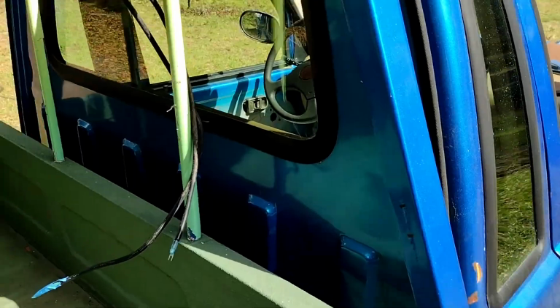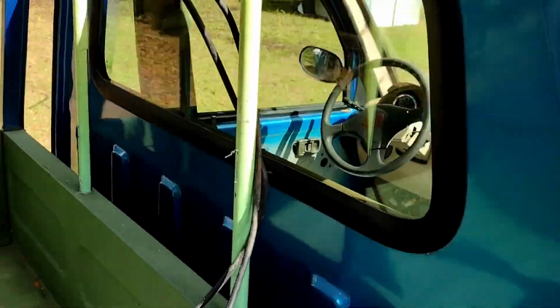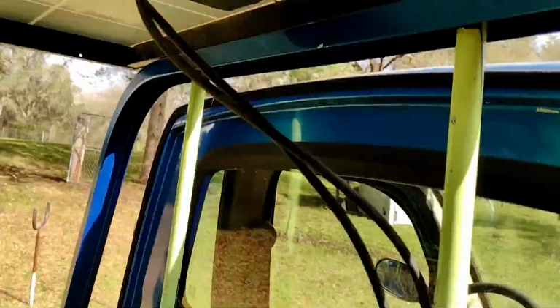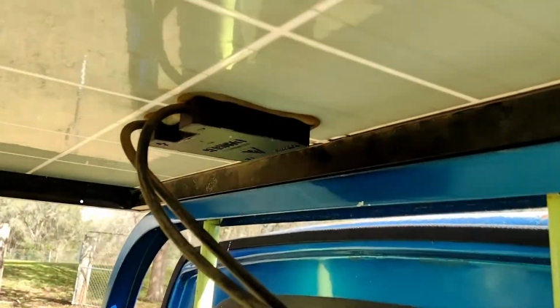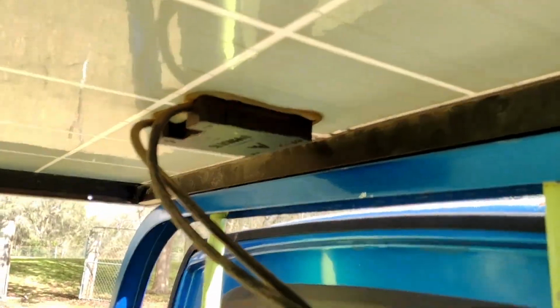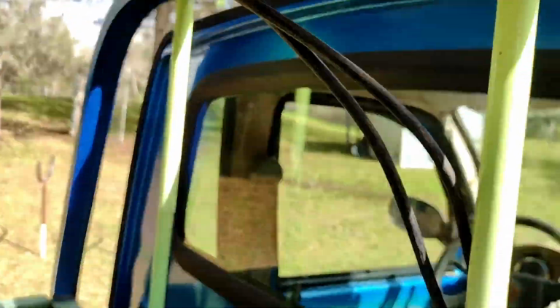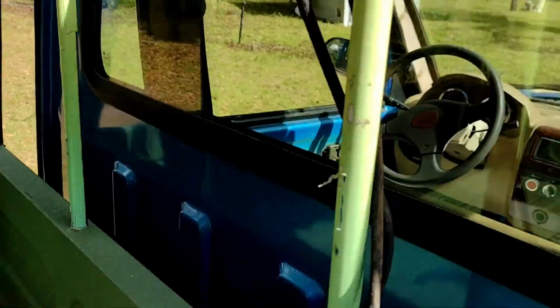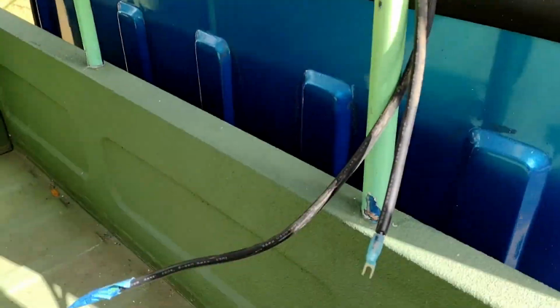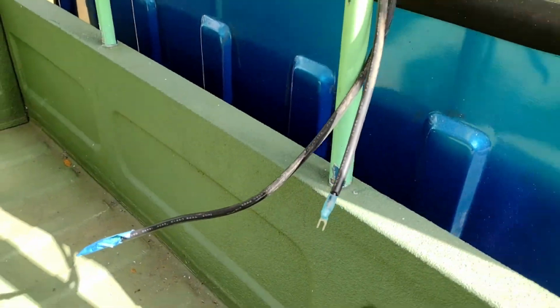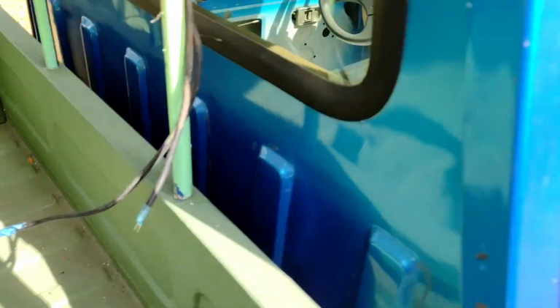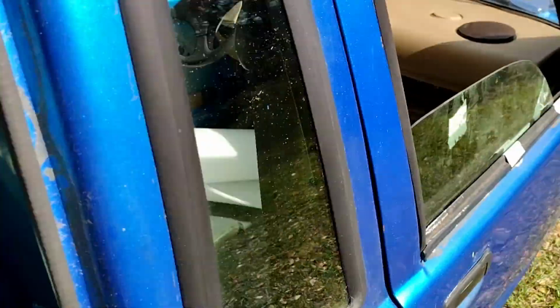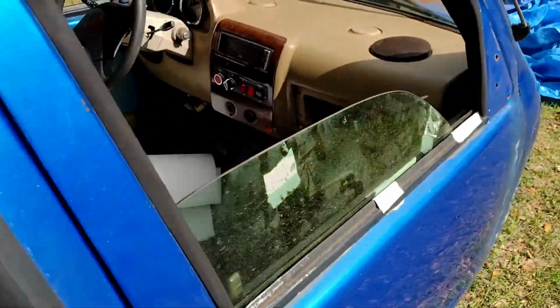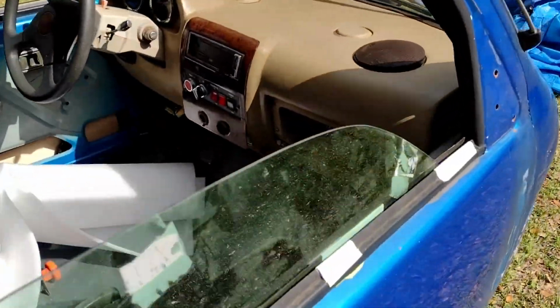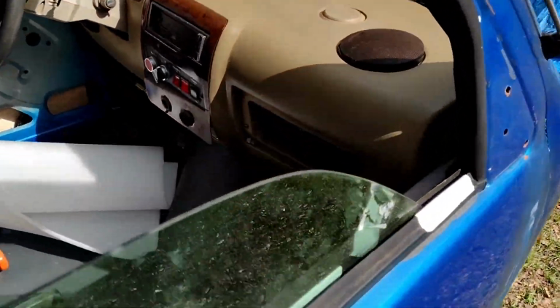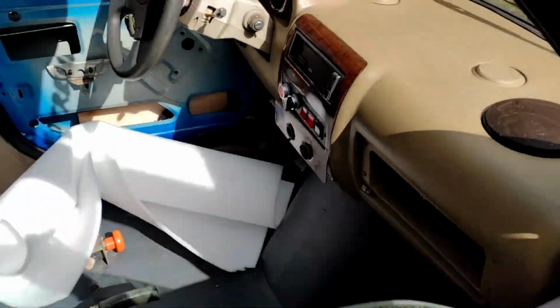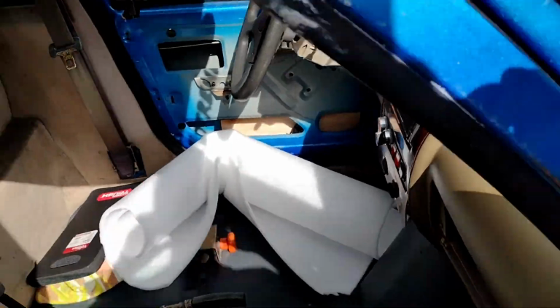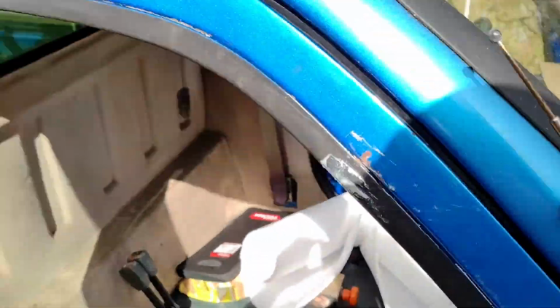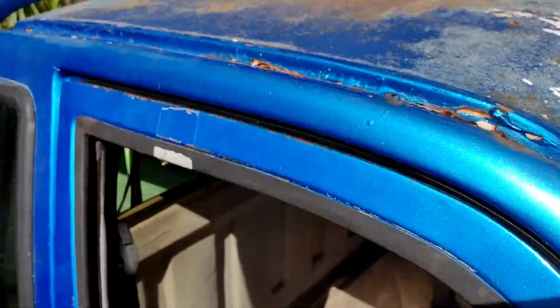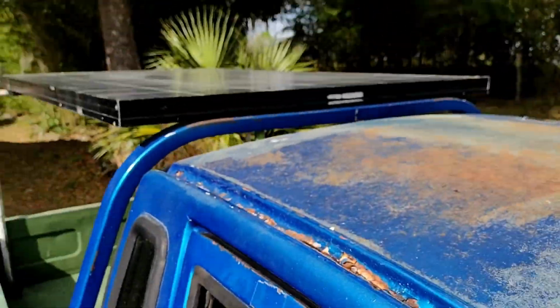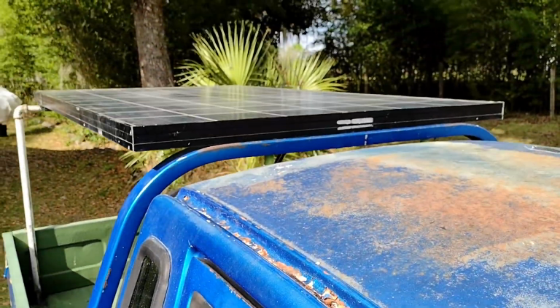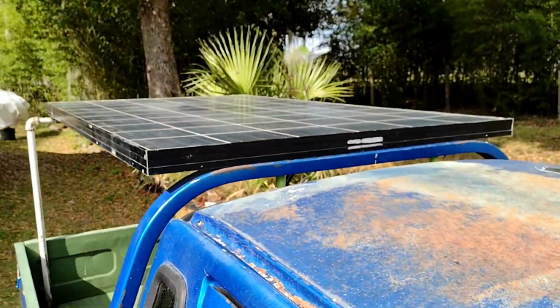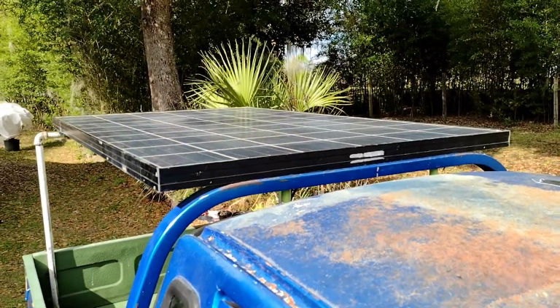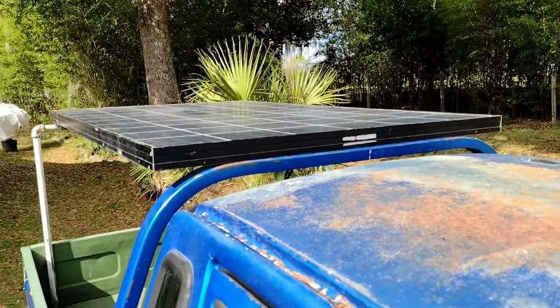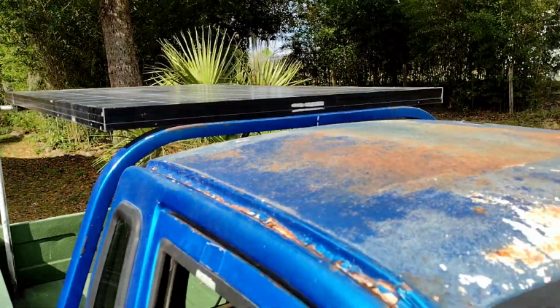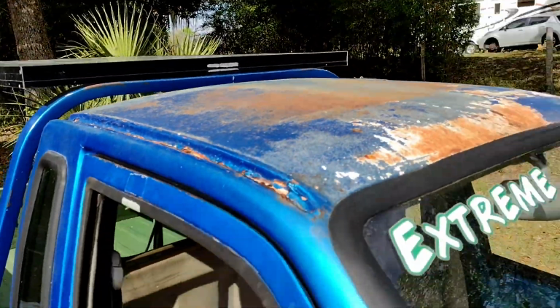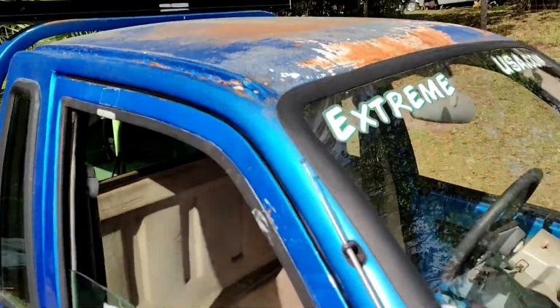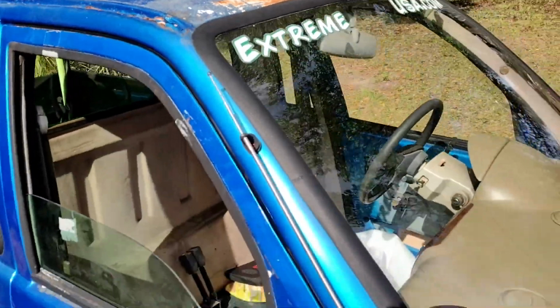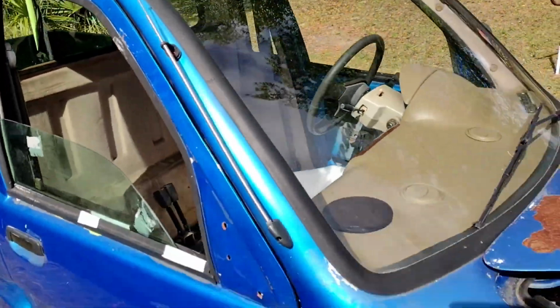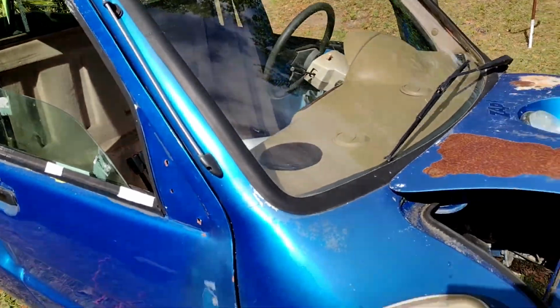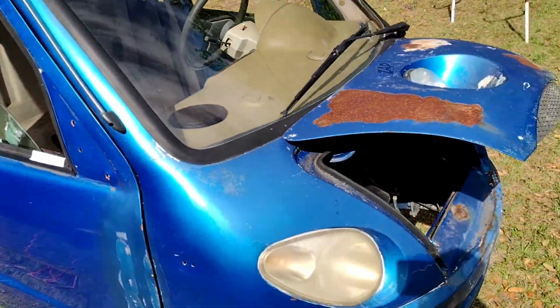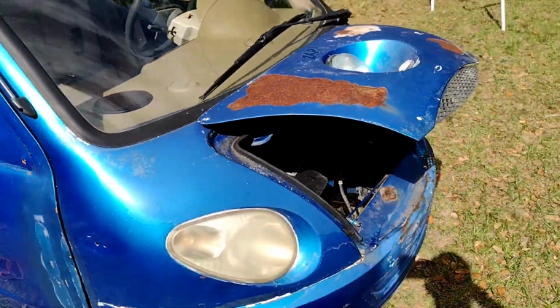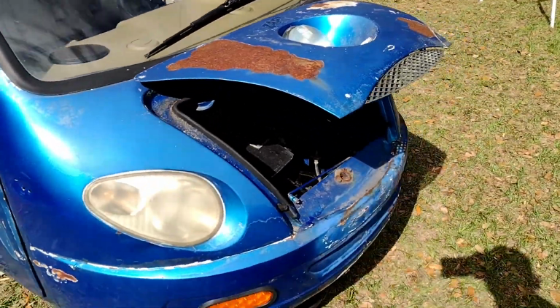Basically the positive and negative wires will come down through here and I'll have that all nice and hooked up. So that's pretty much what it looks like from this angle — all done.